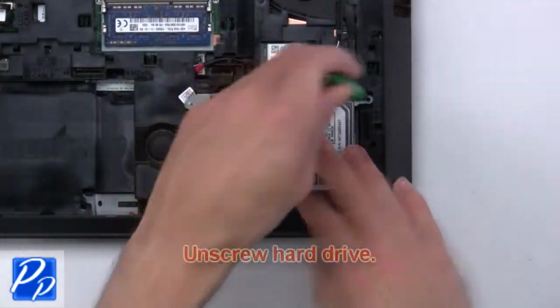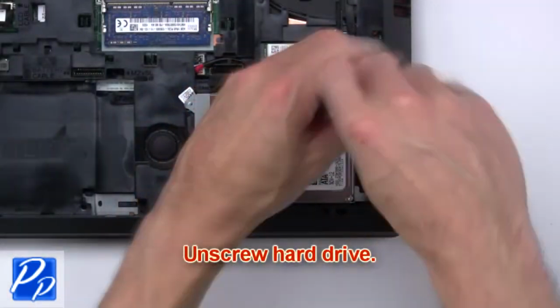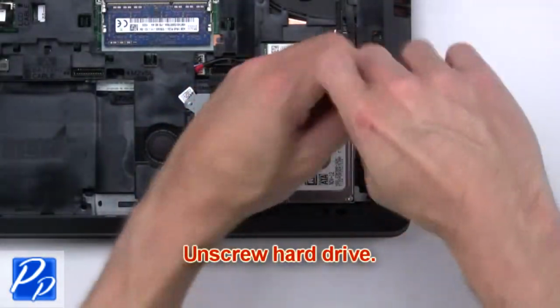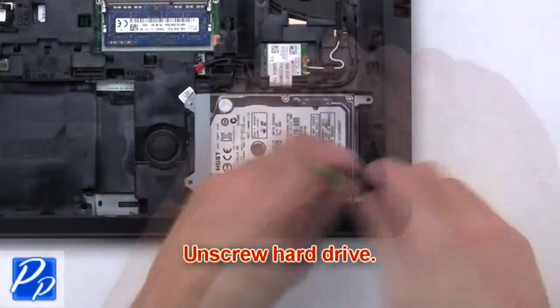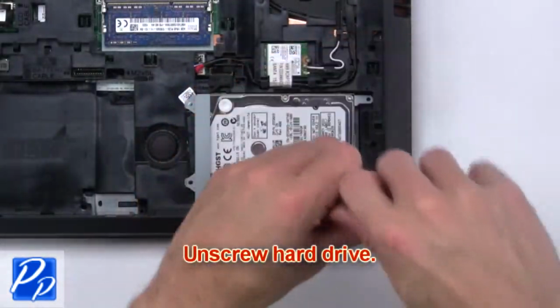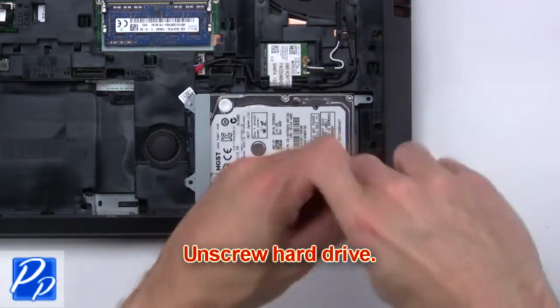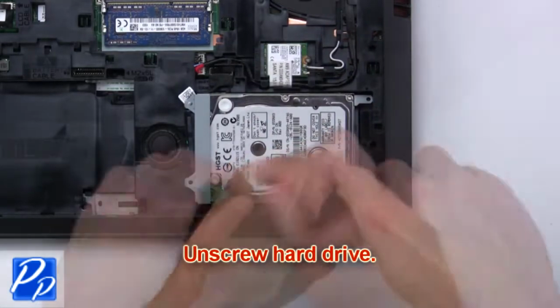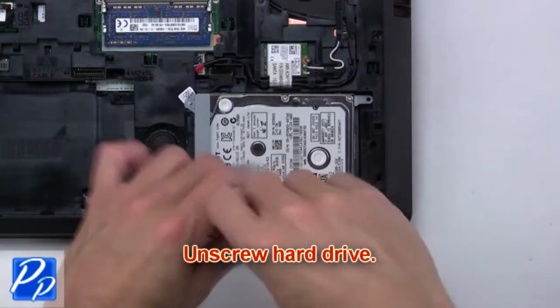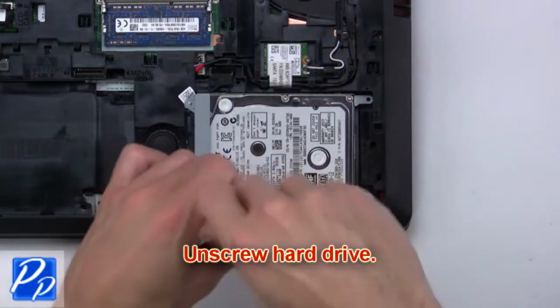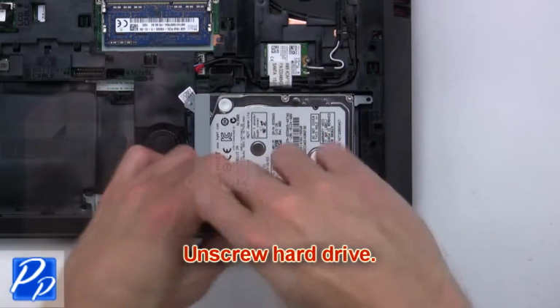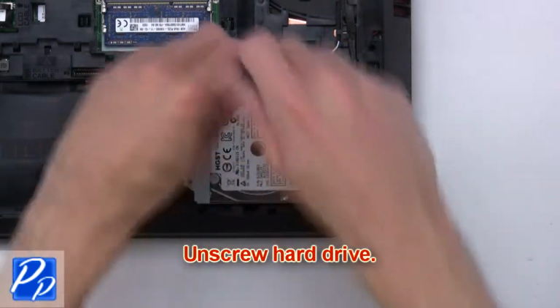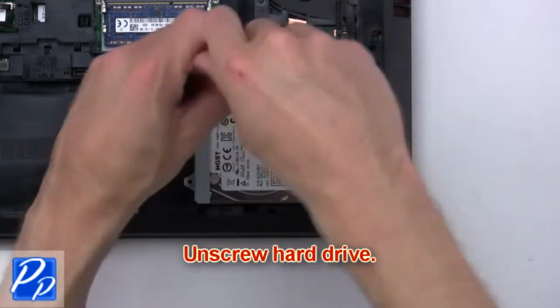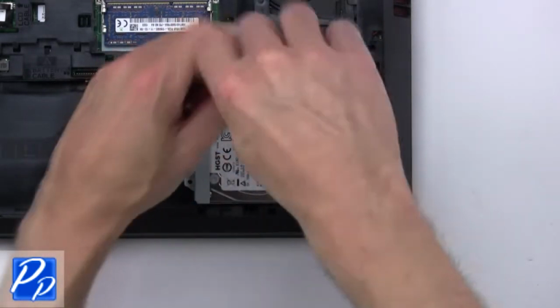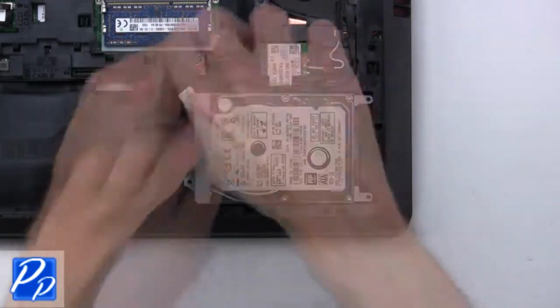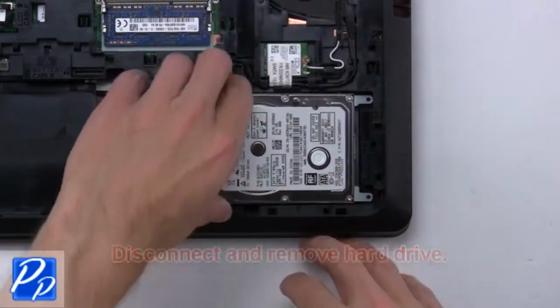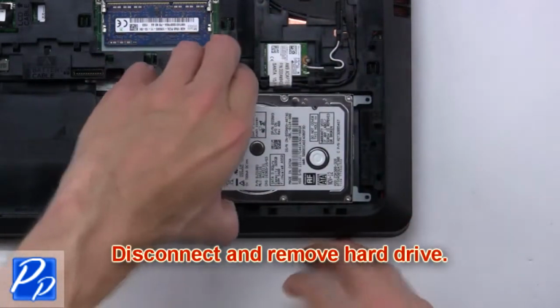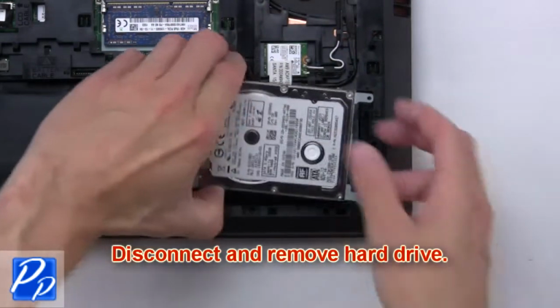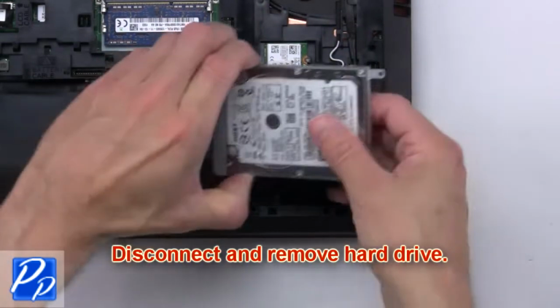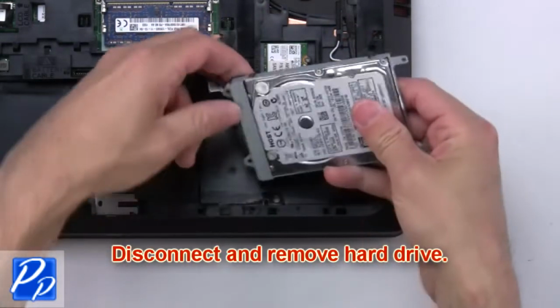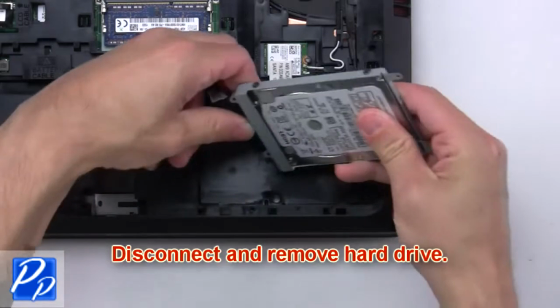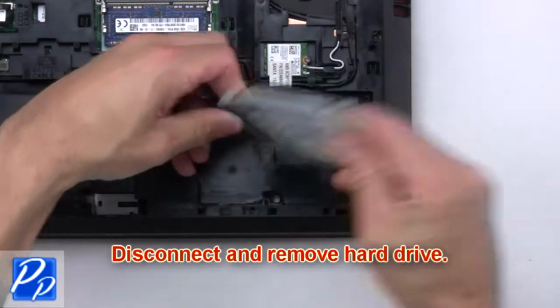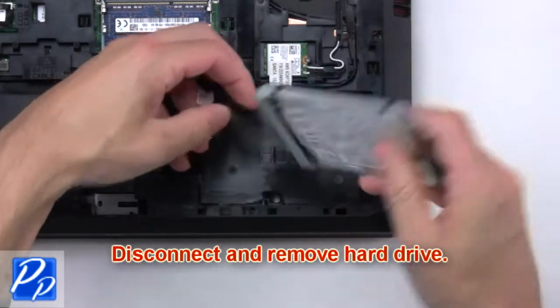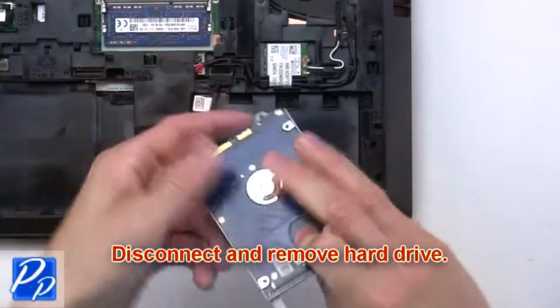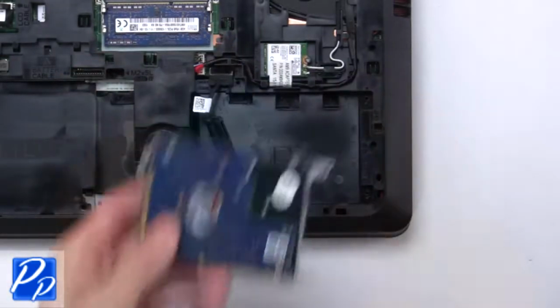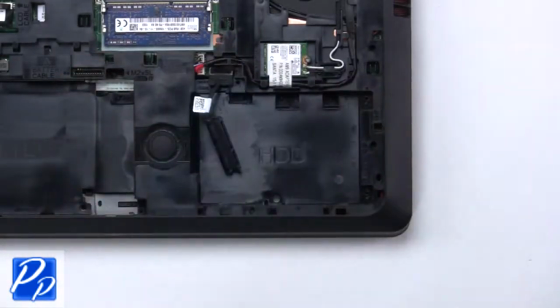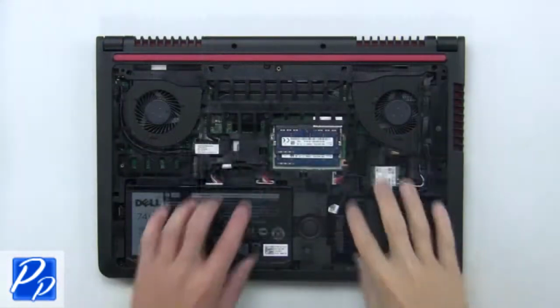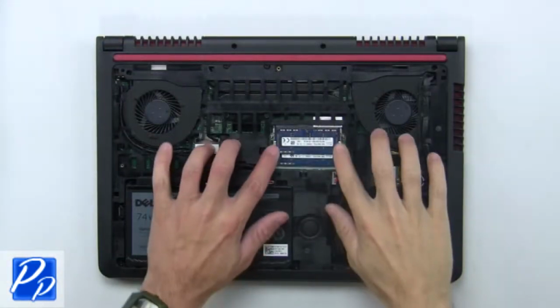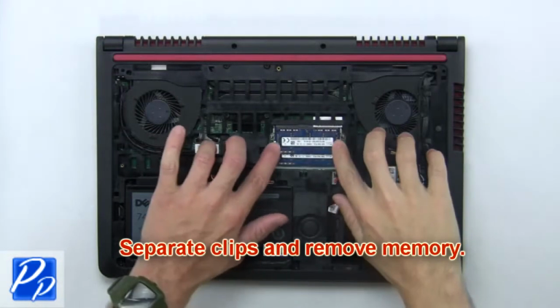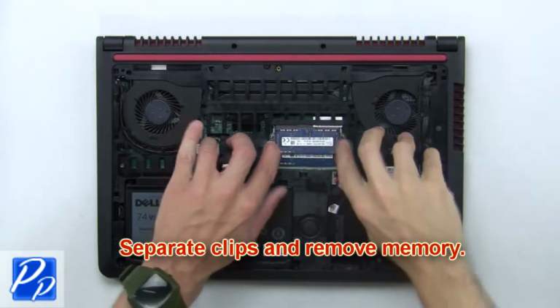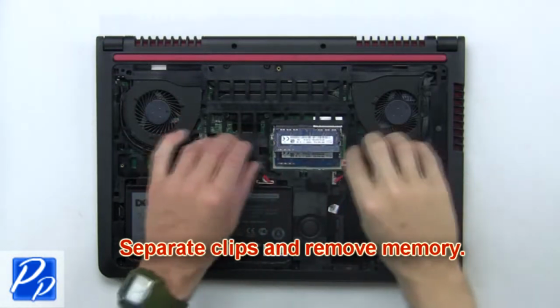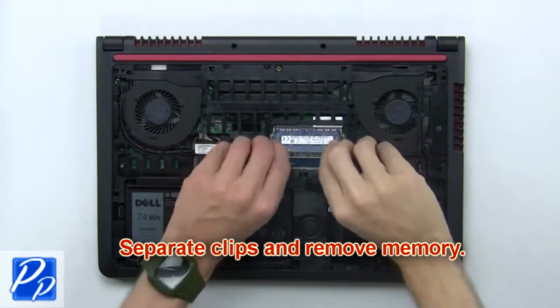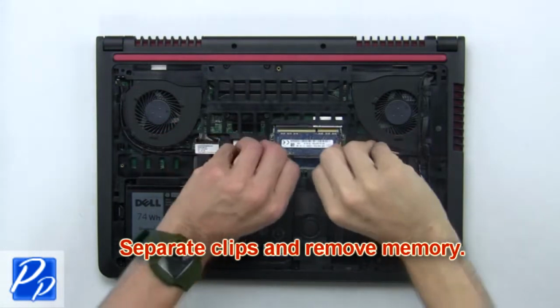Next, unscrew the hard drive. Then disconnect and remove the hard drive. Now separate the clips and remove the memory.